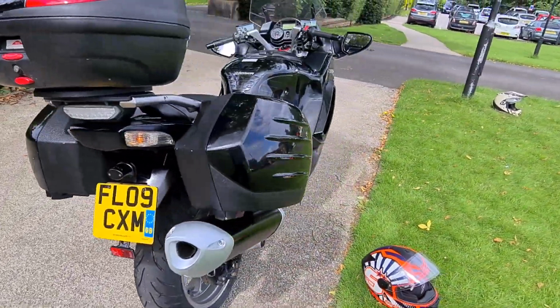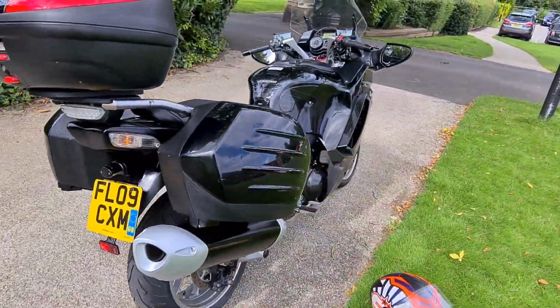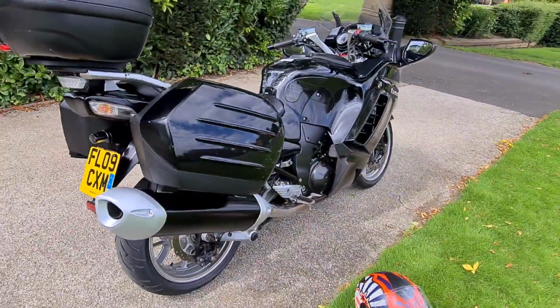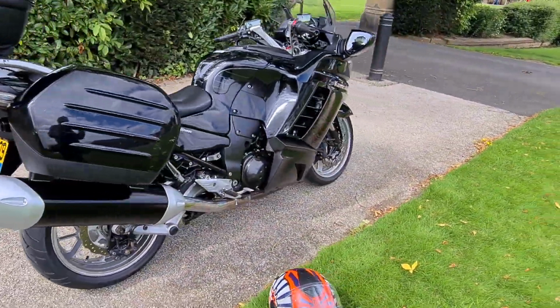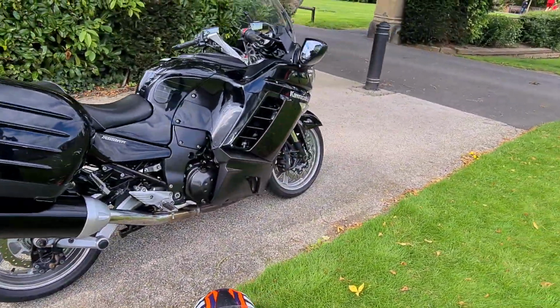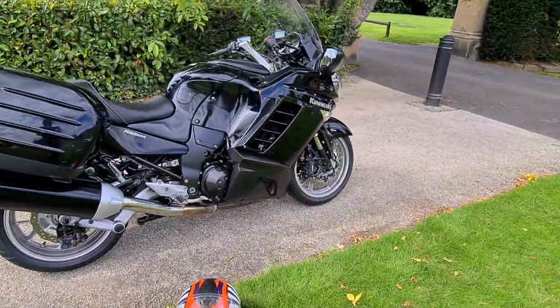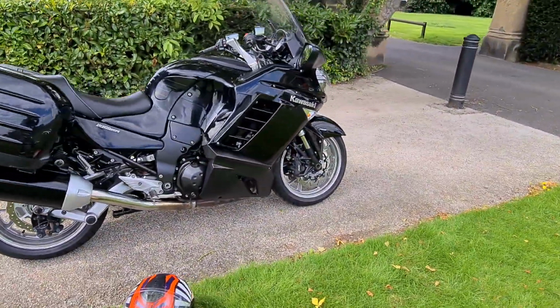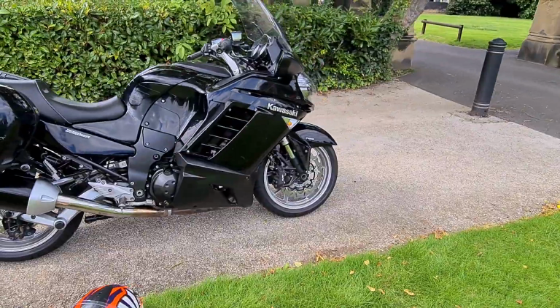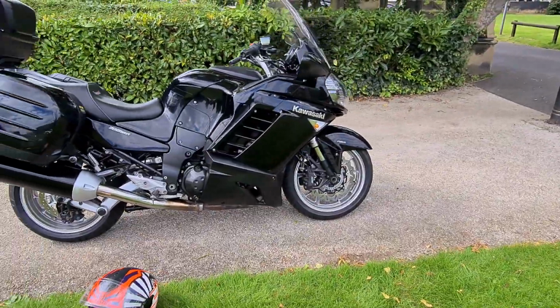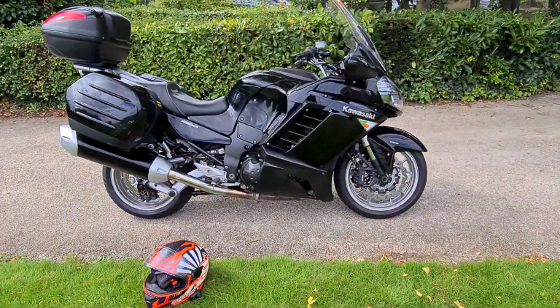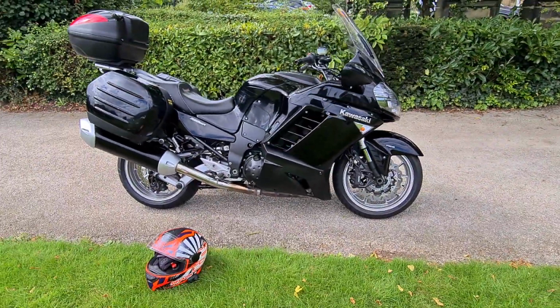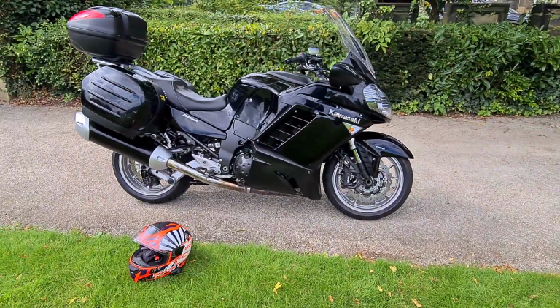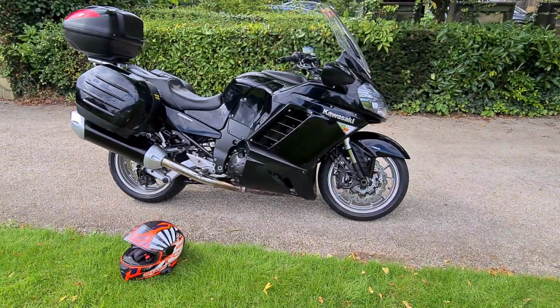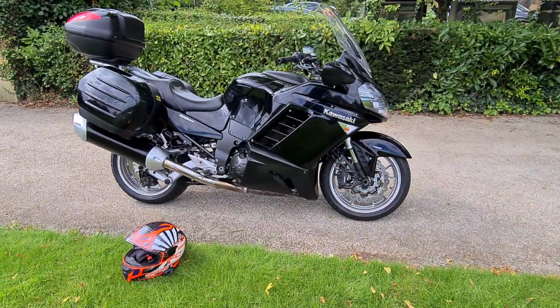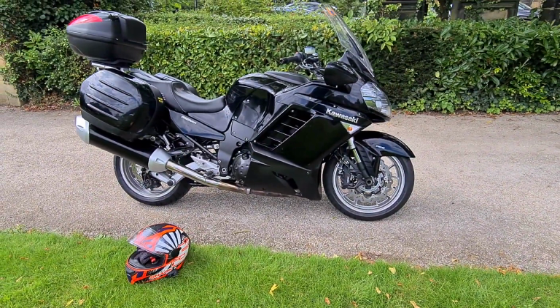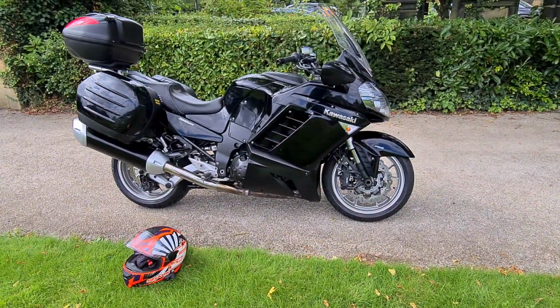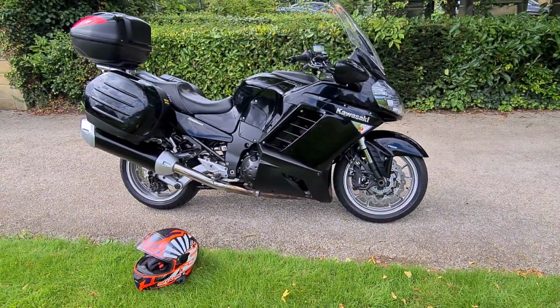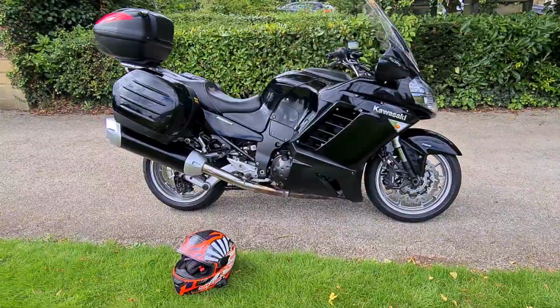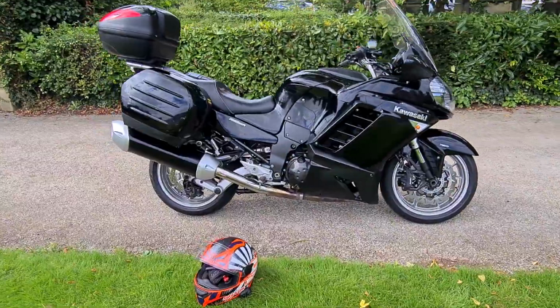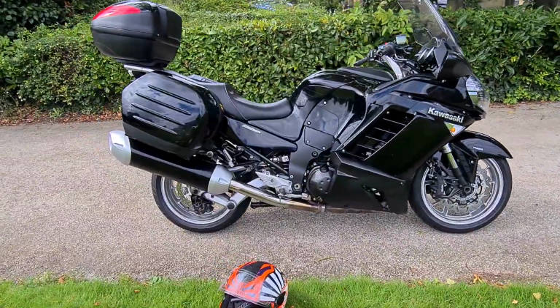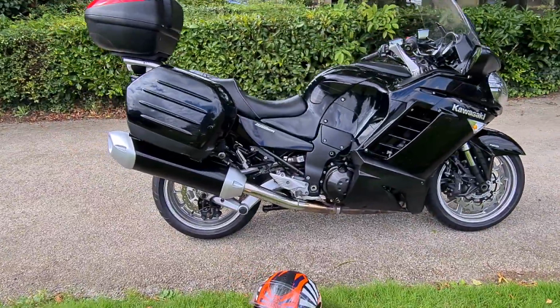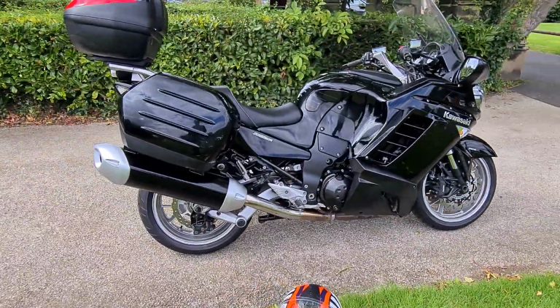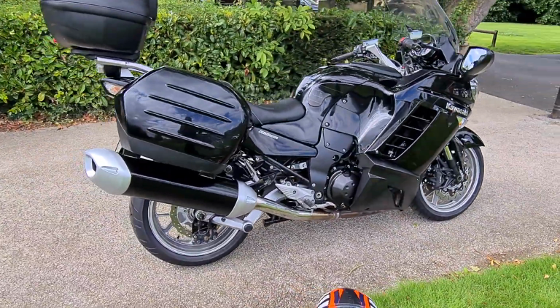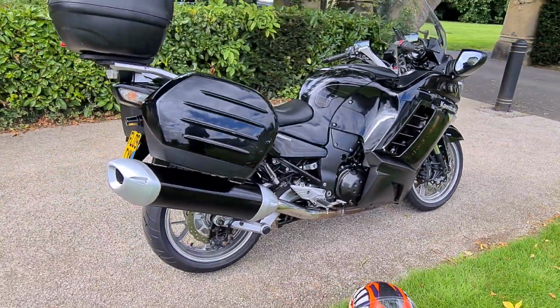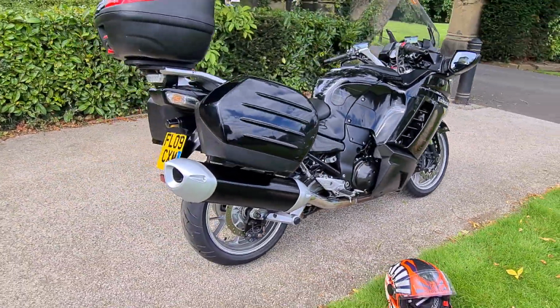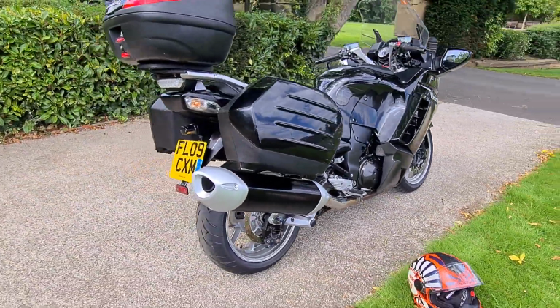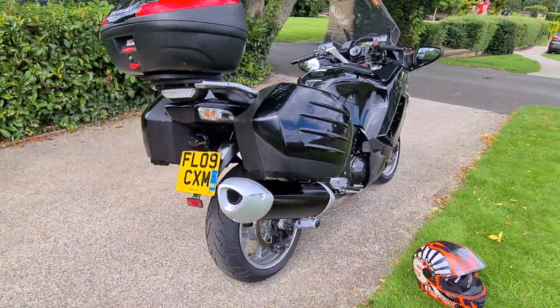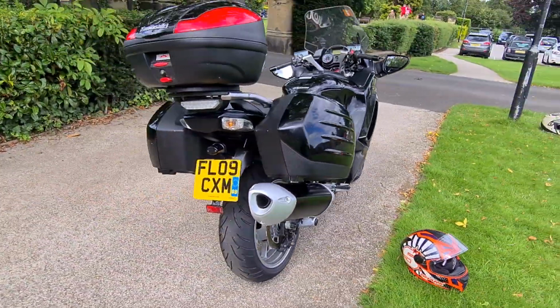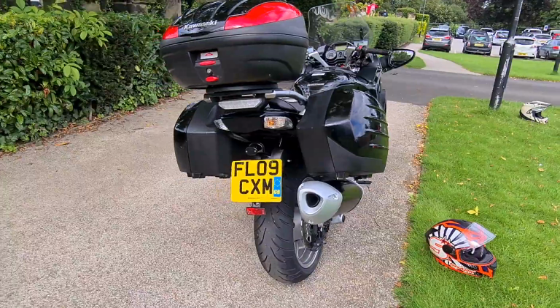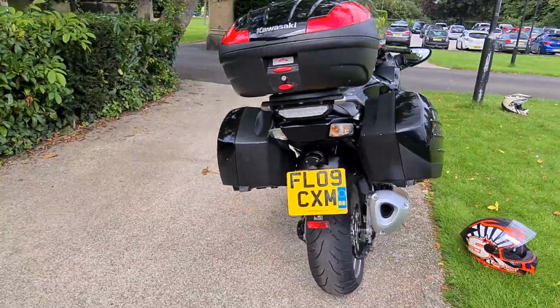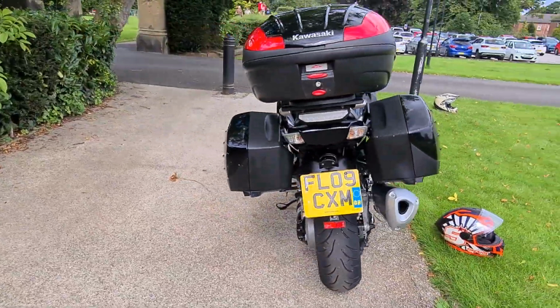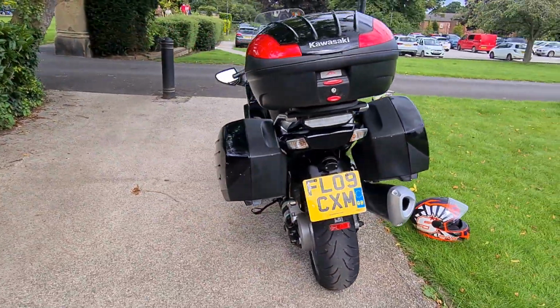The GTR 1400 is a fantastic big tourer bike. It's ideal for long runs, it's comfortable, it's torquey, it's powerful, it's ideal for motorways, and it does also come with full genuine Kawasaki luggage.